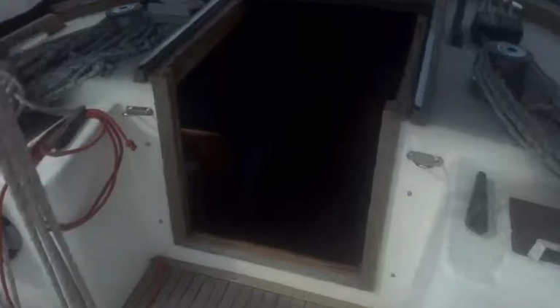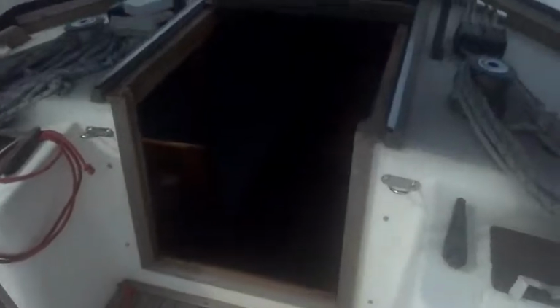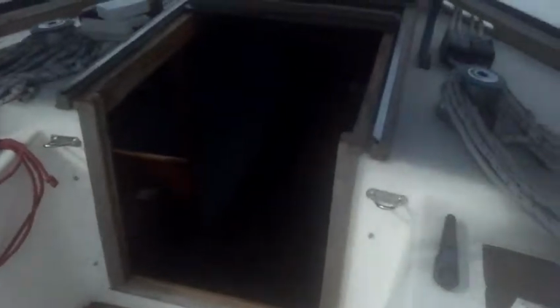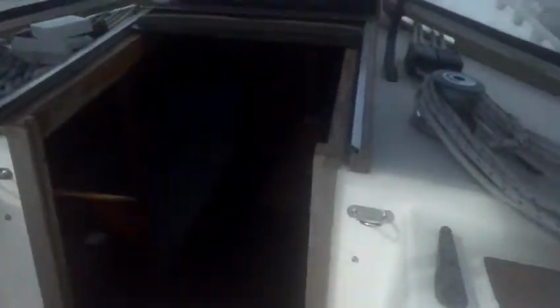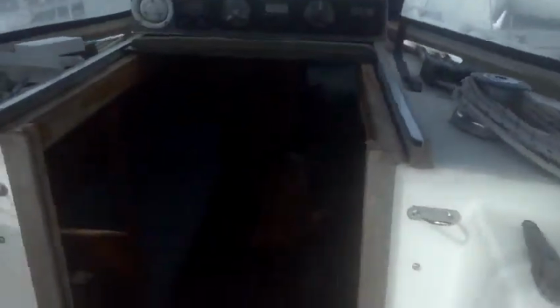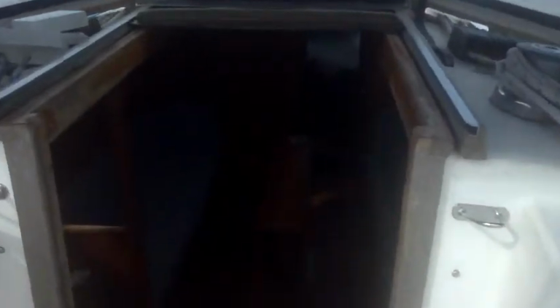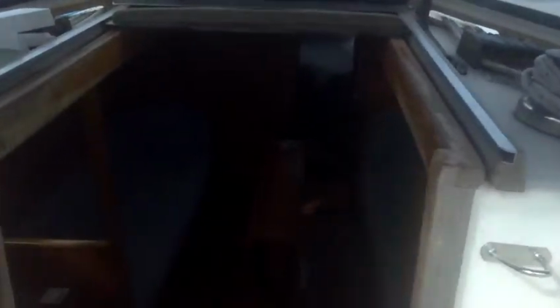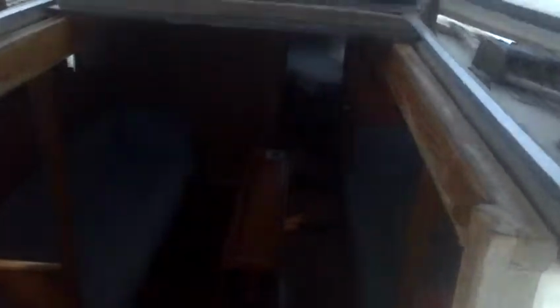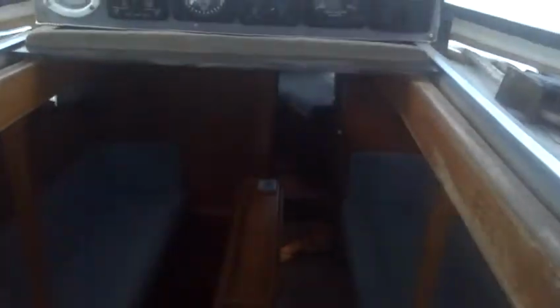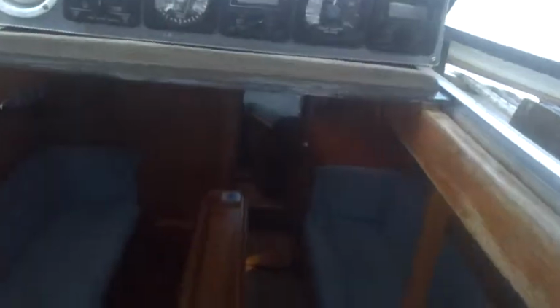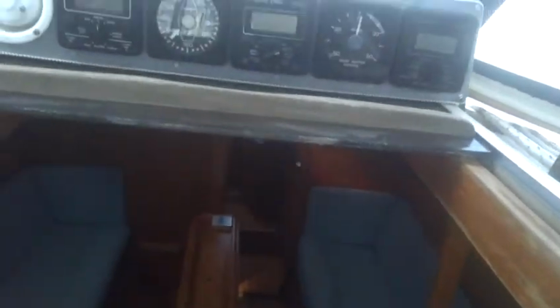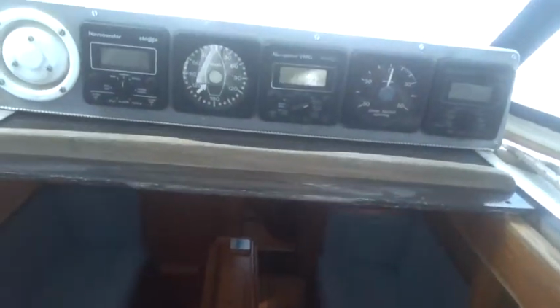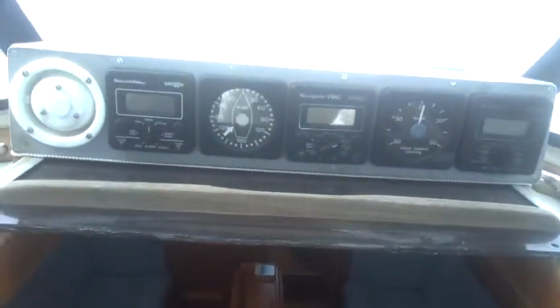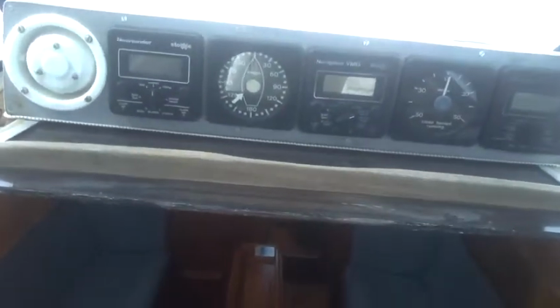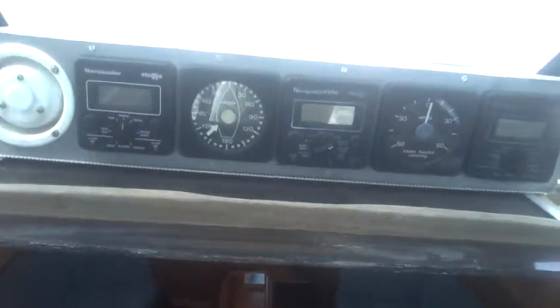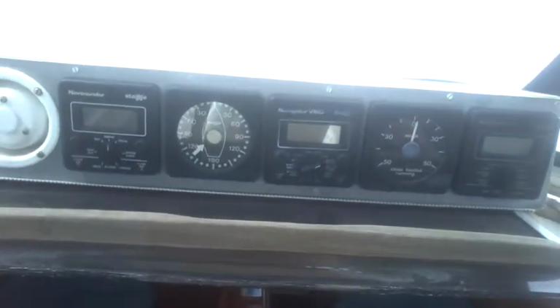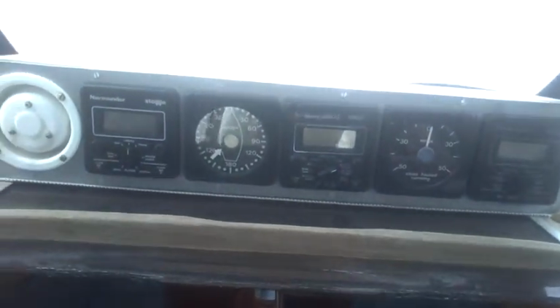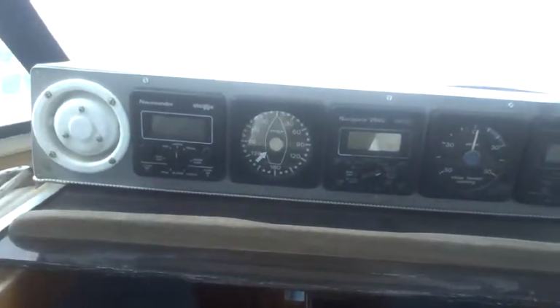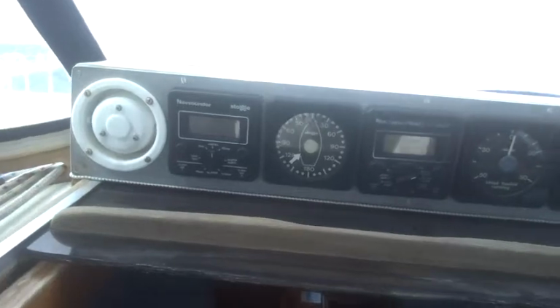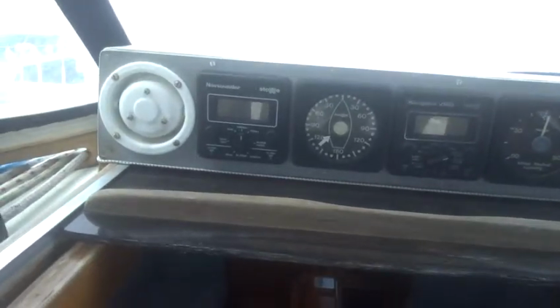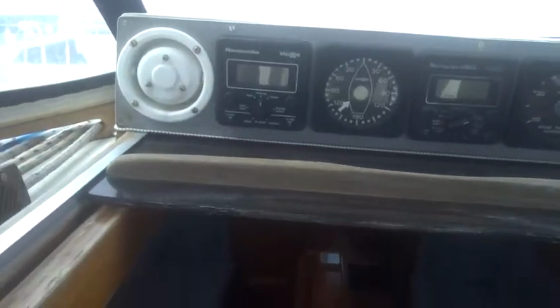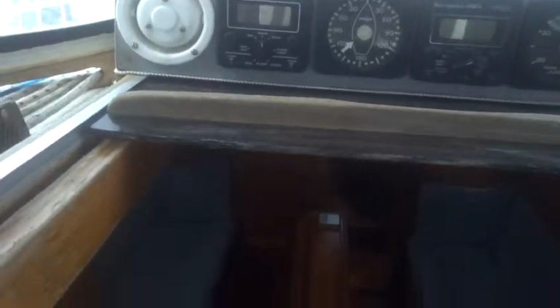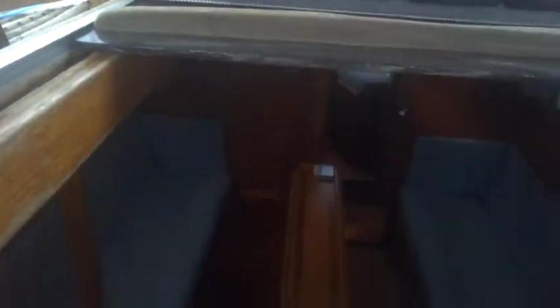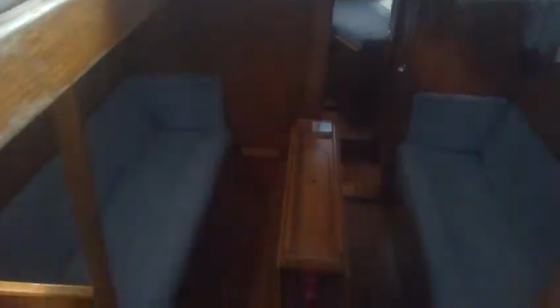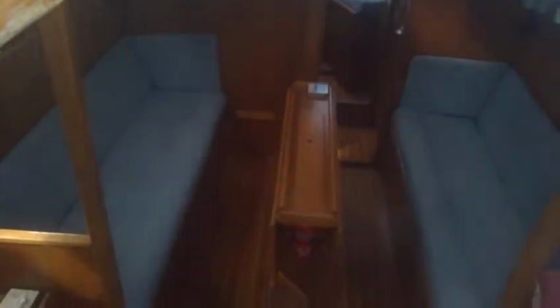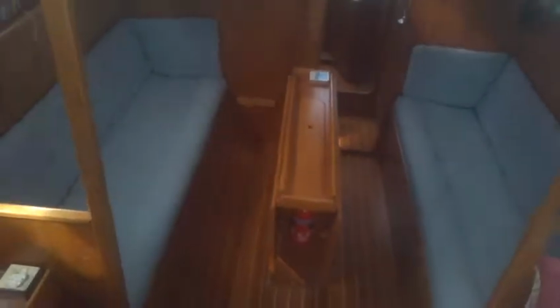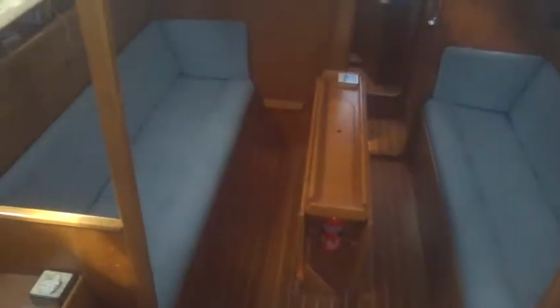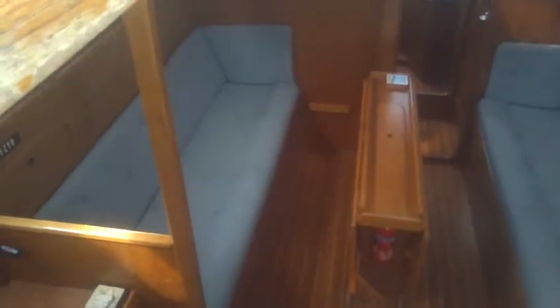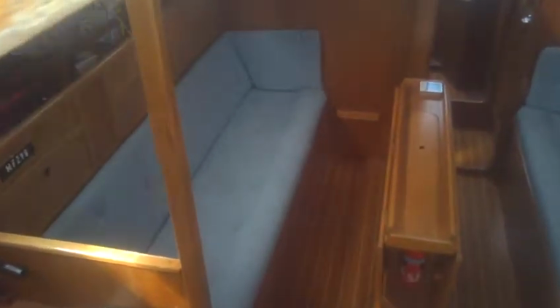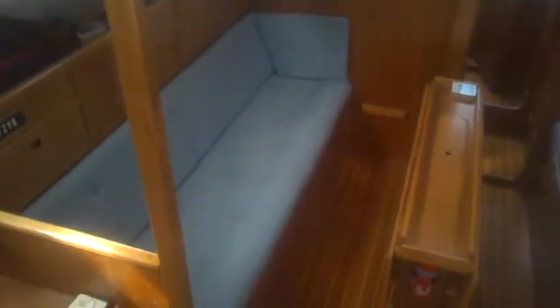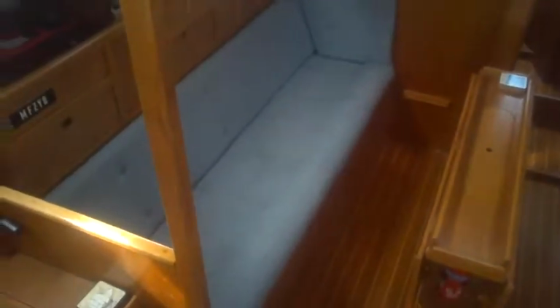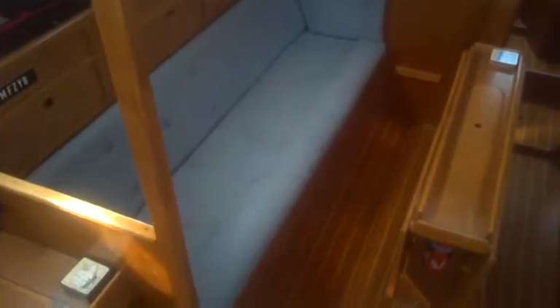Here we are aboard the Westerly Fullmar for sale at BoatshedPortSolent.com — the cockpit instruments. We'll just go down the companionway and look at the interior.